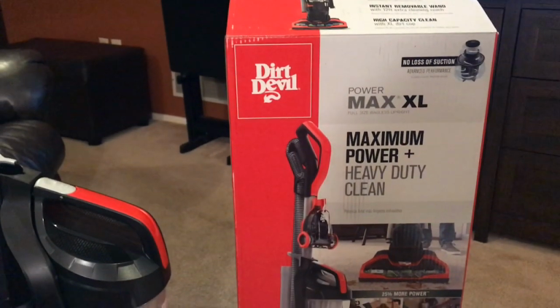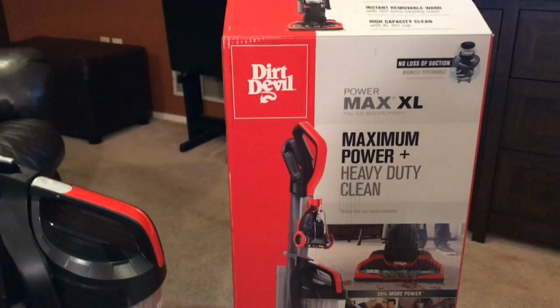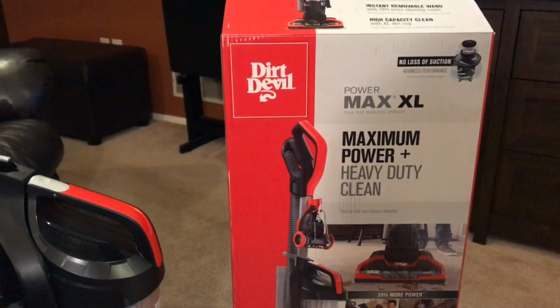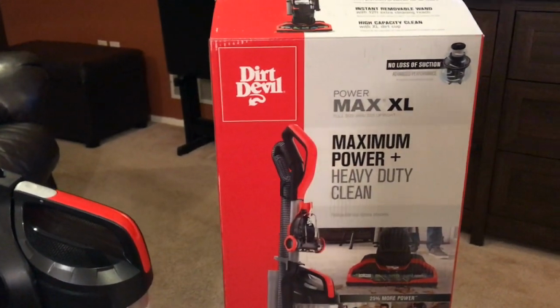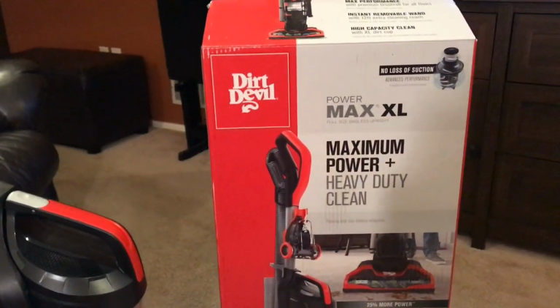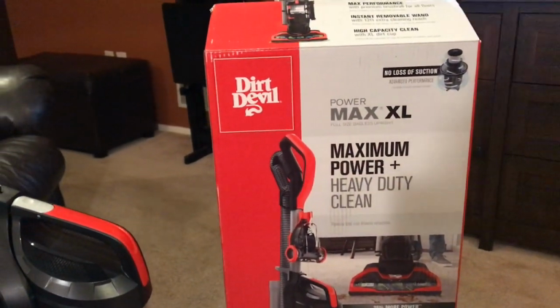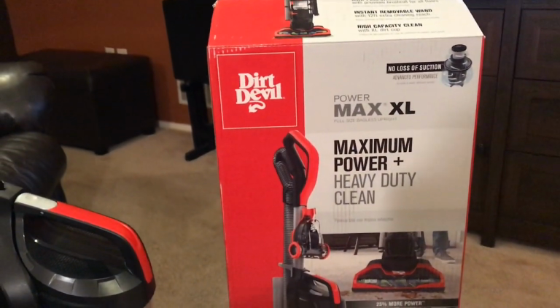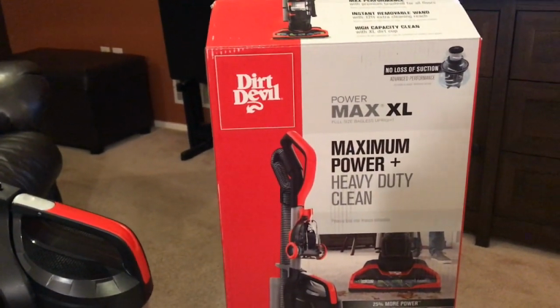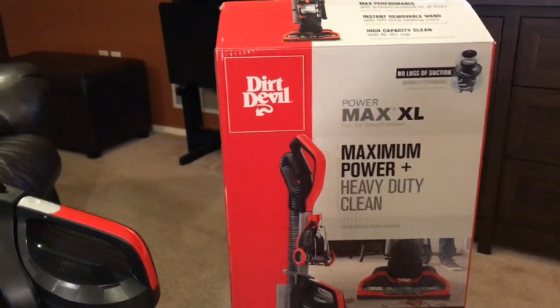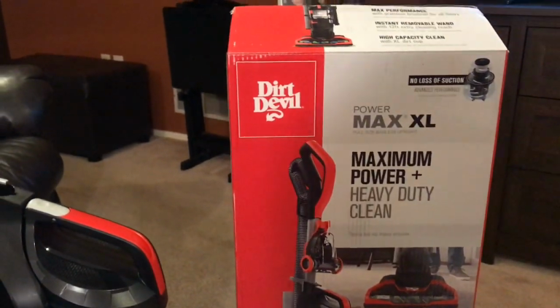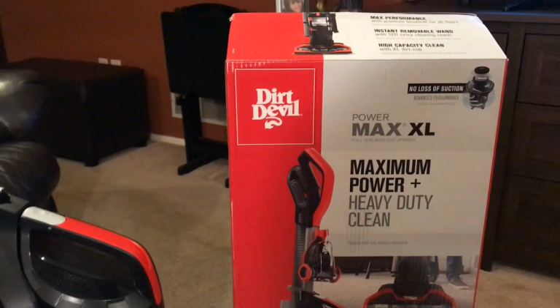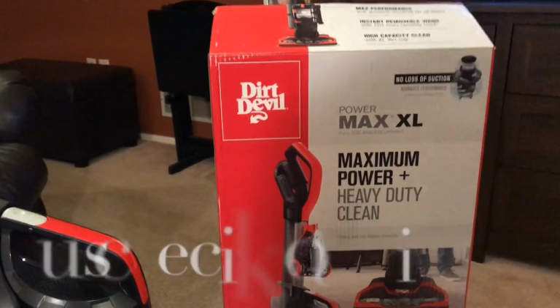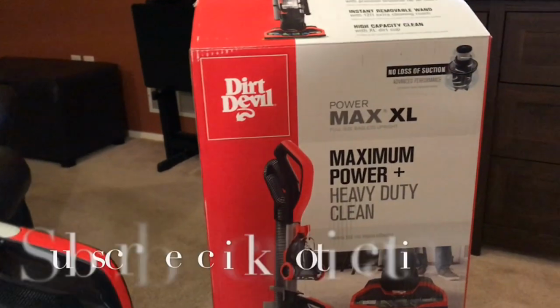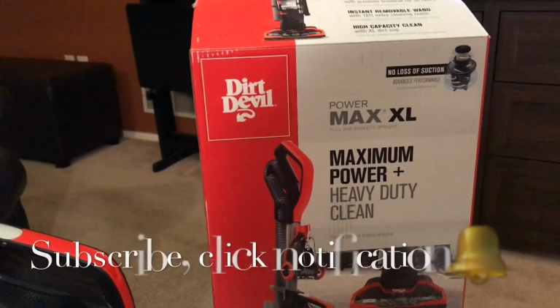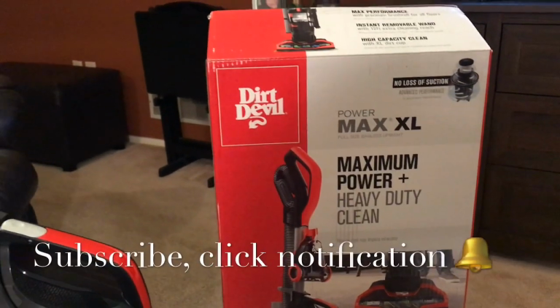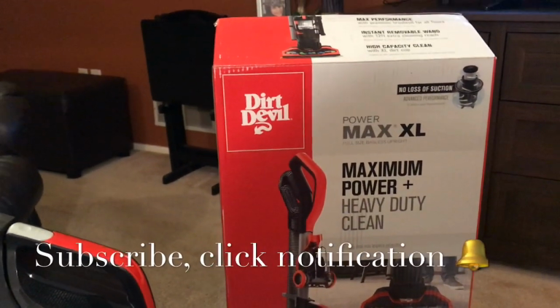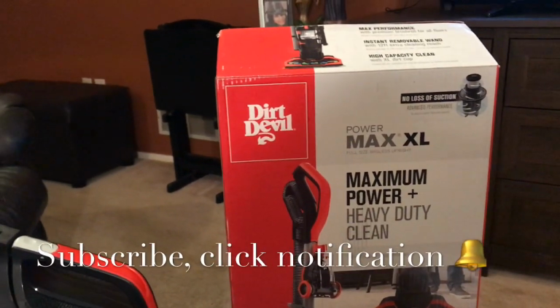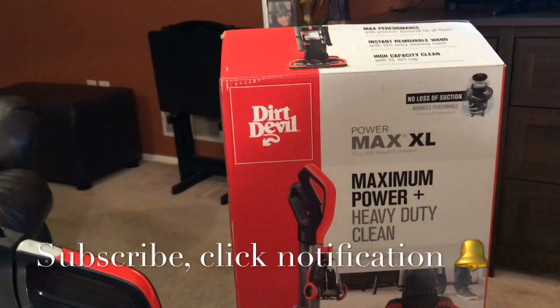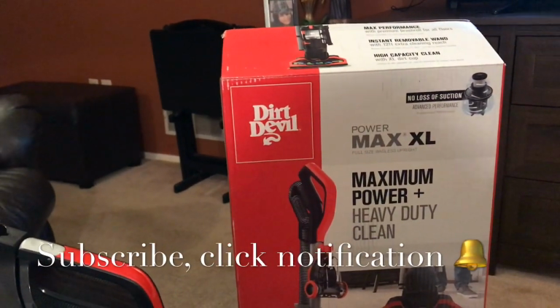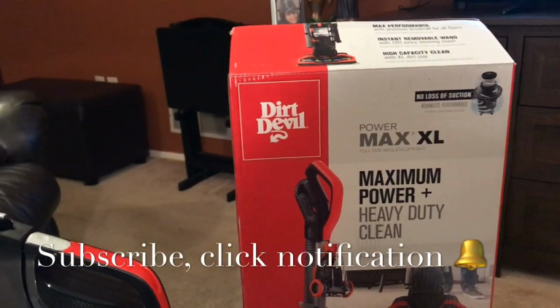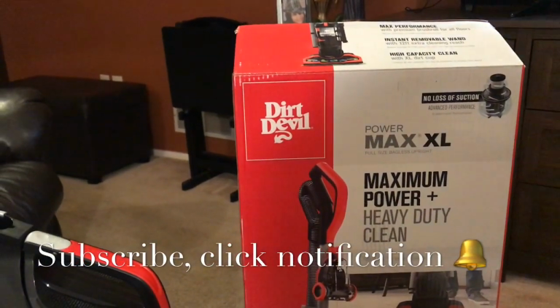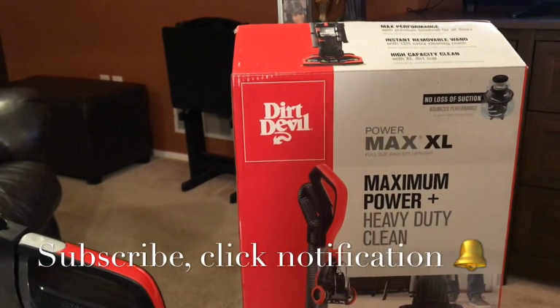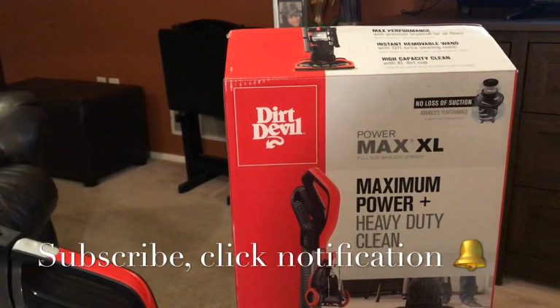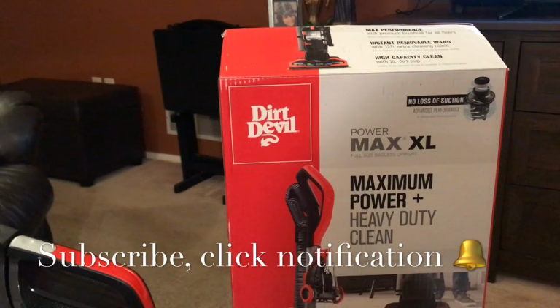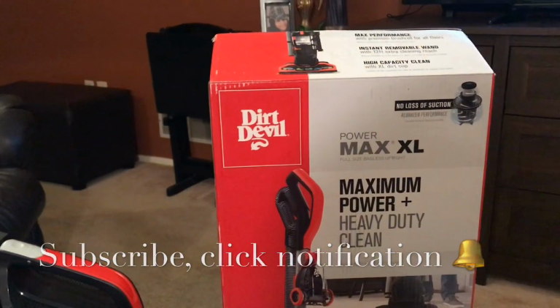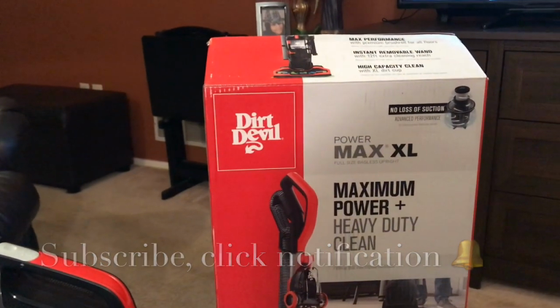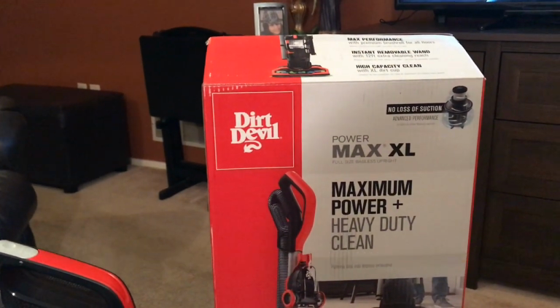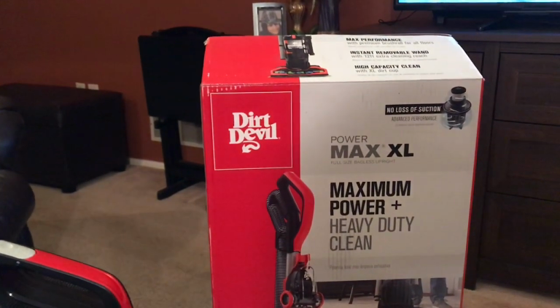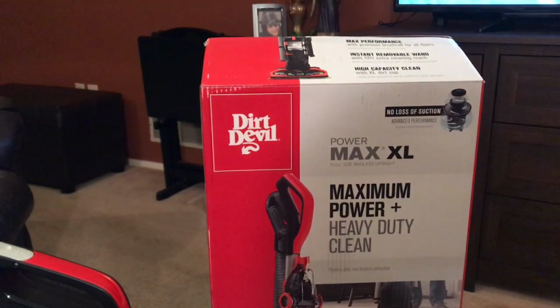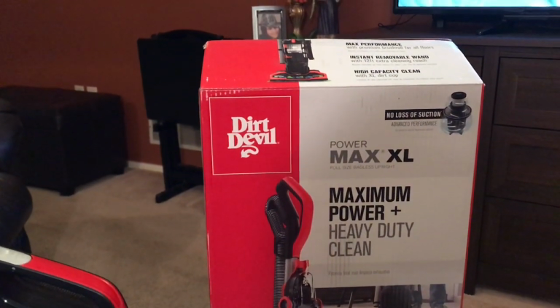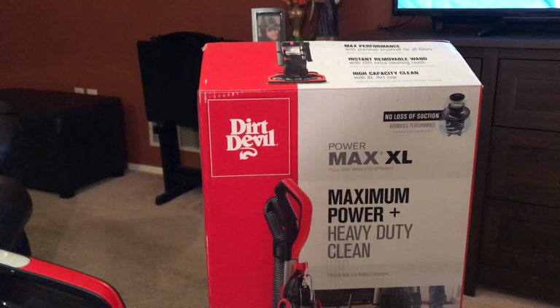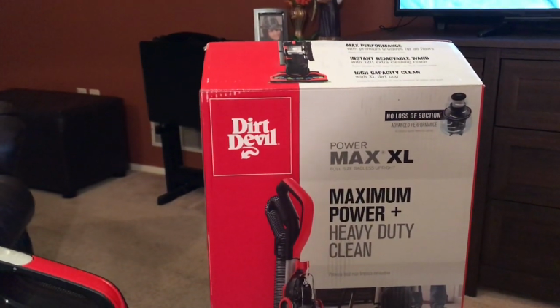Hey guys, welcome back to Tracy's Place! I am here with a review — we got a new vacuum. It's been years since we had a vacuum, but our old one kind of pooped on us unexpectedly. We had a Bissell.